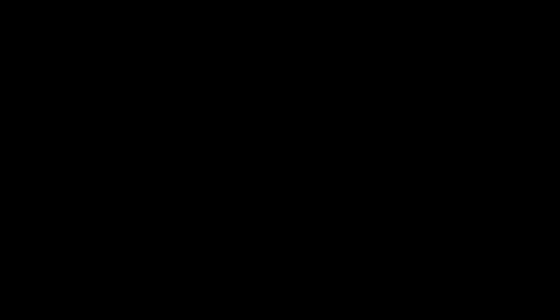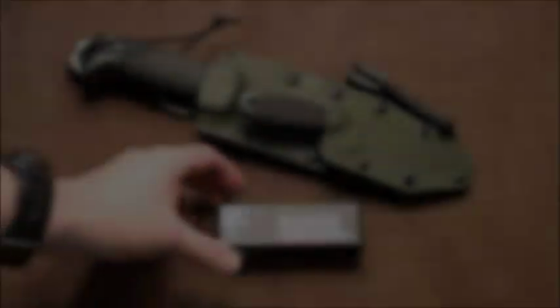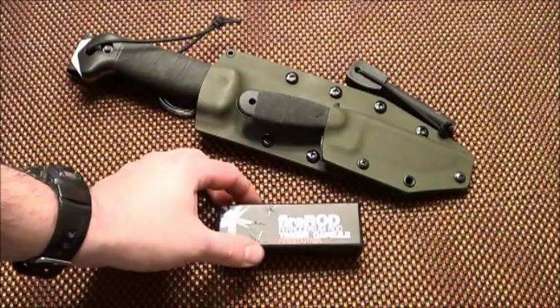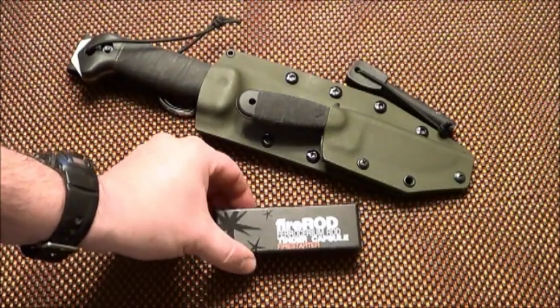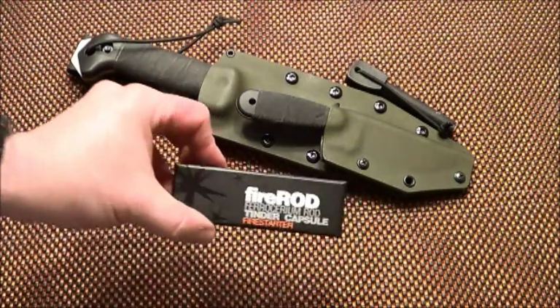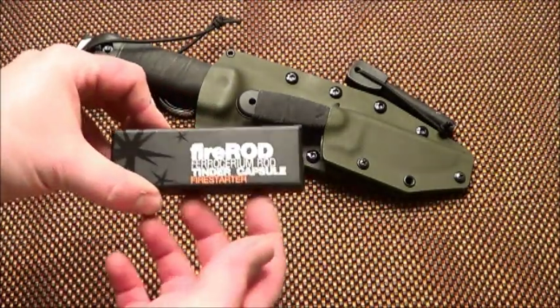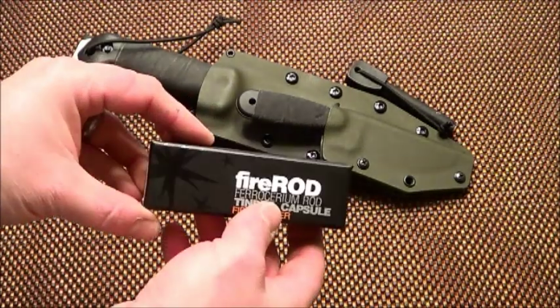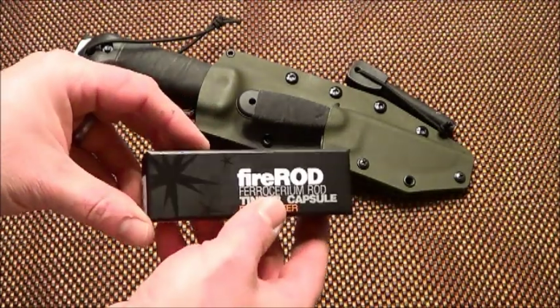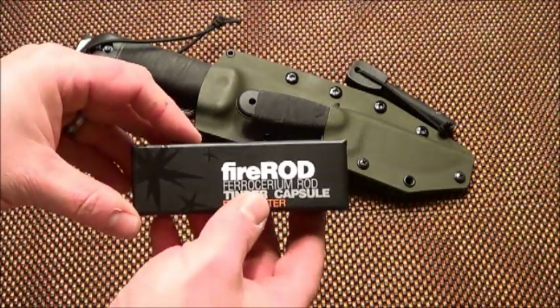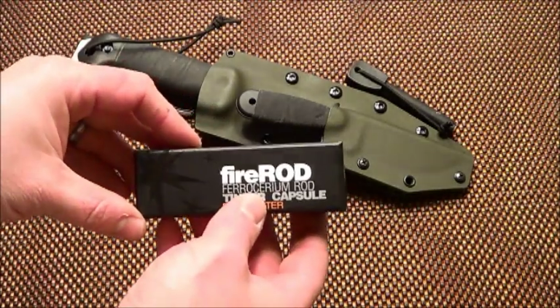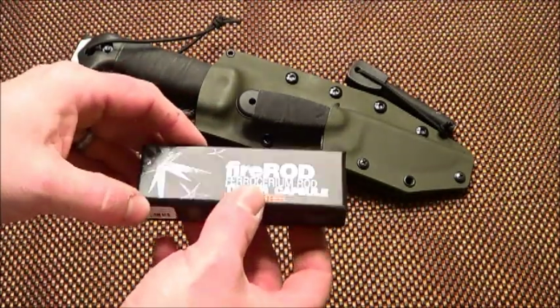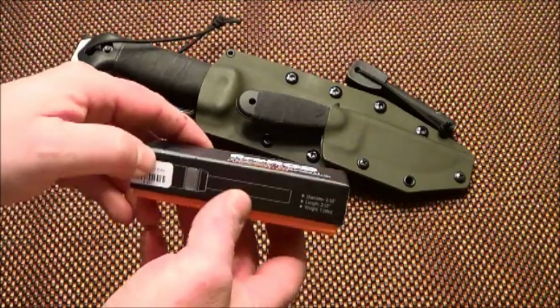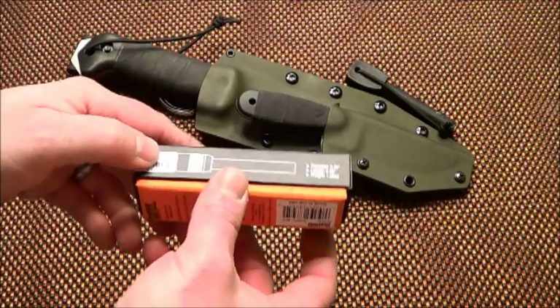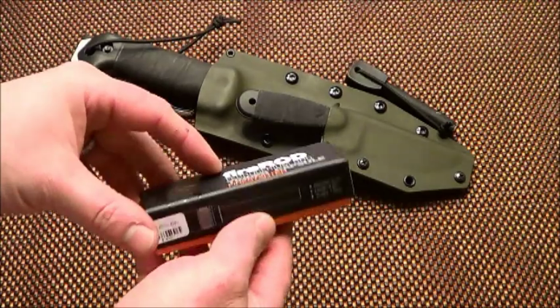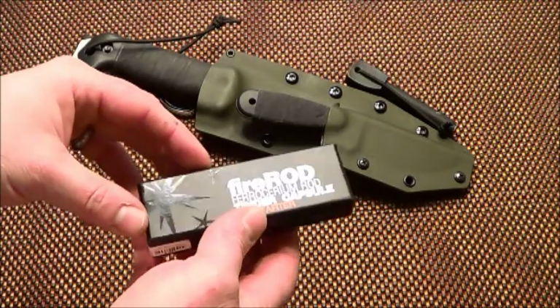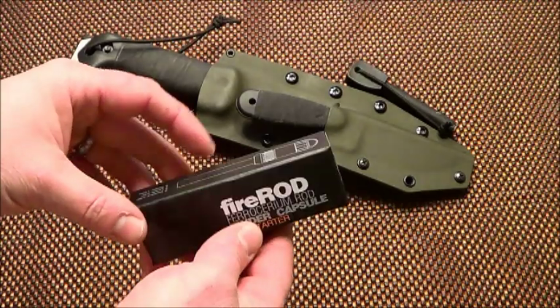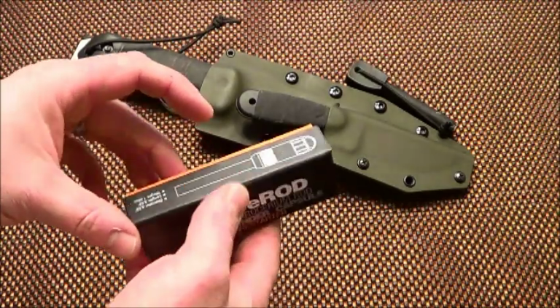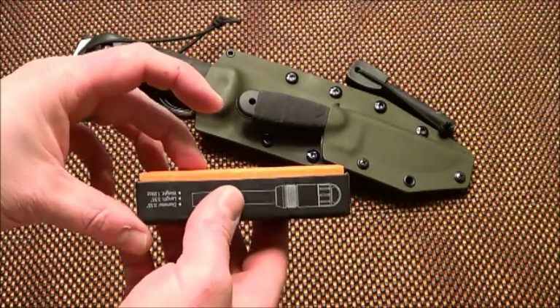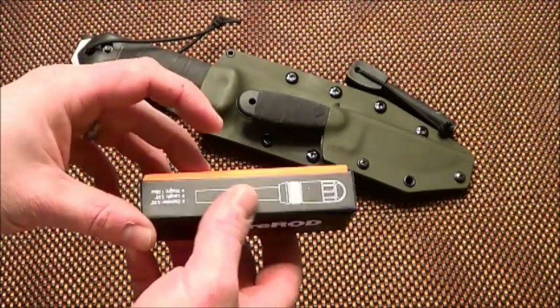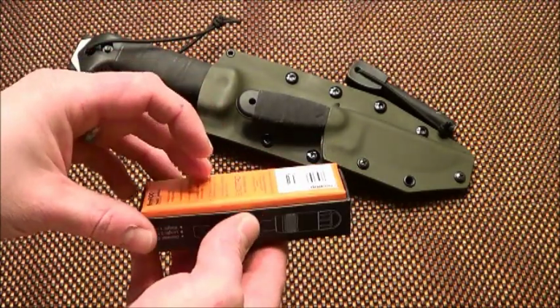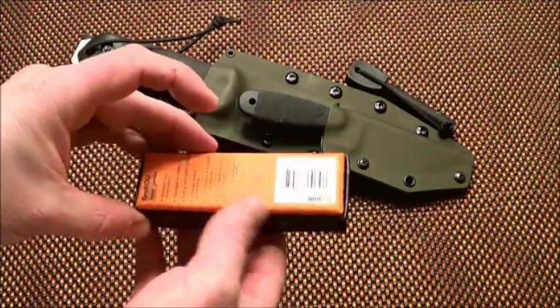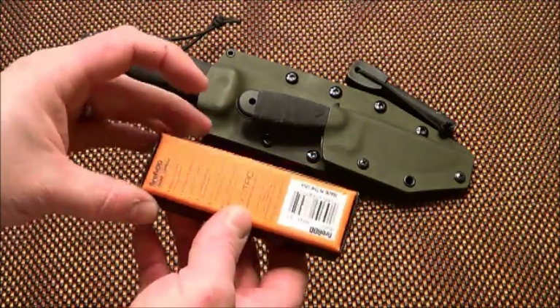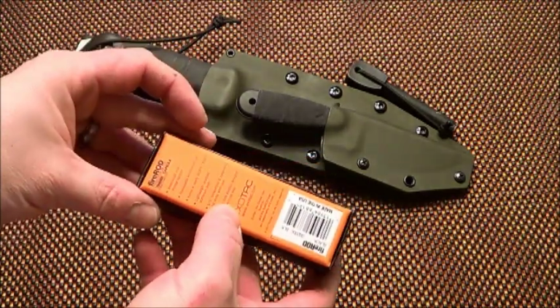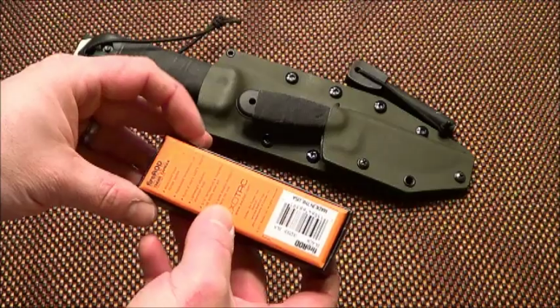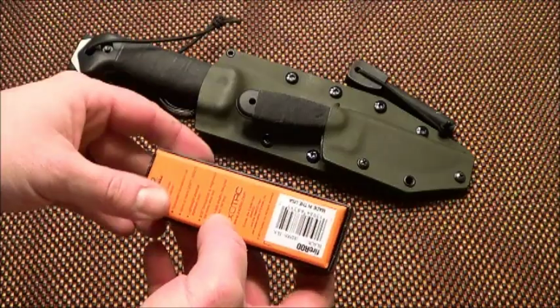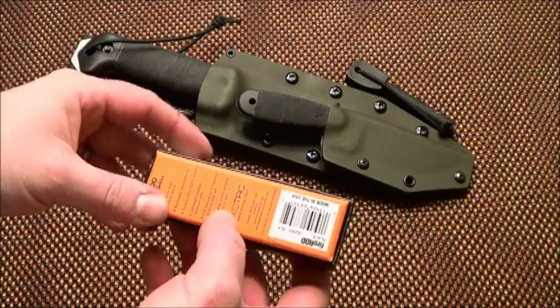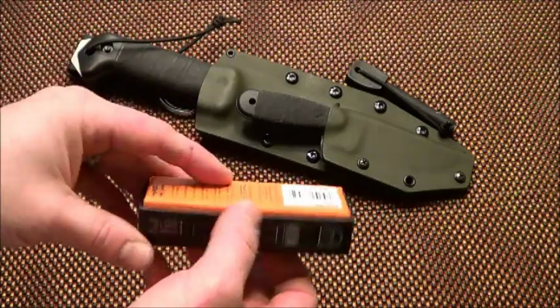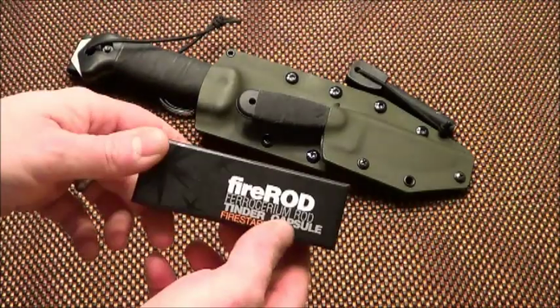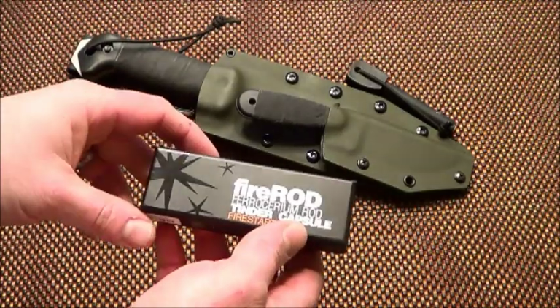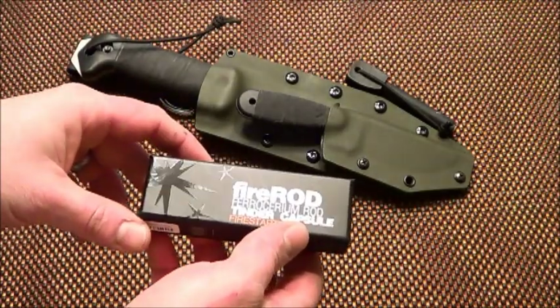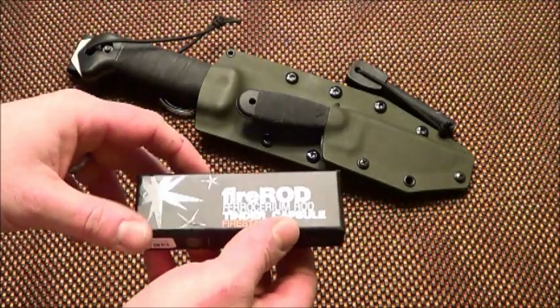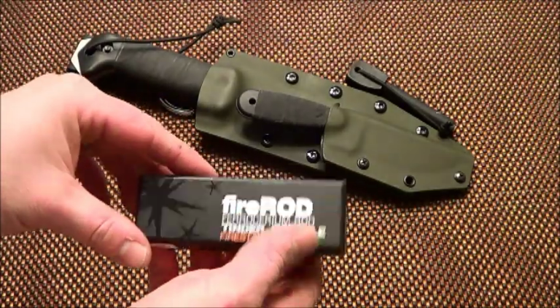Here's the ExoTac fire rod and the packaging. ExoTac makes some really nice packaging. It doesn't really matter, but it just shows a little pride in your product.